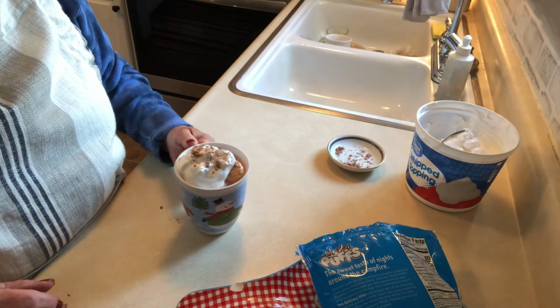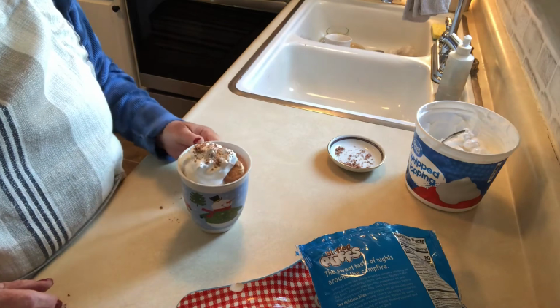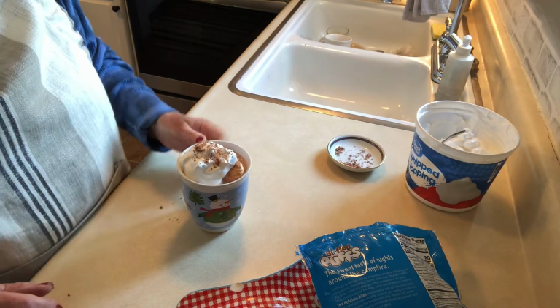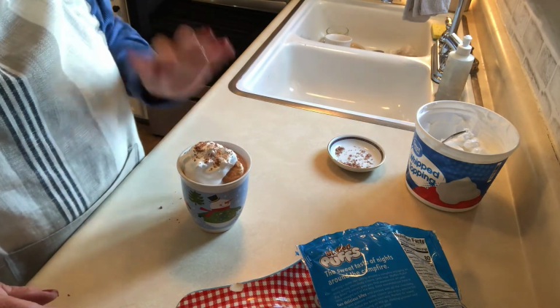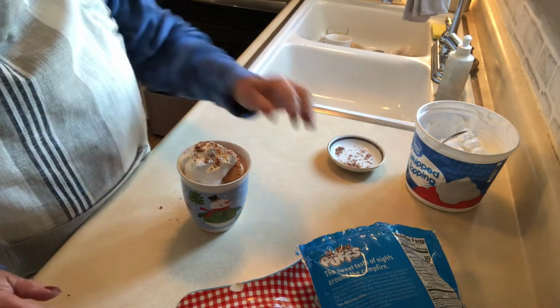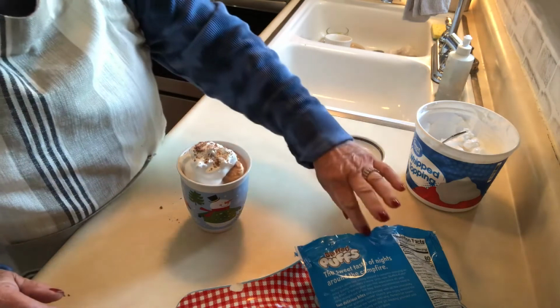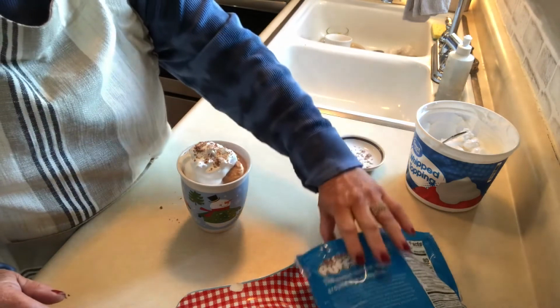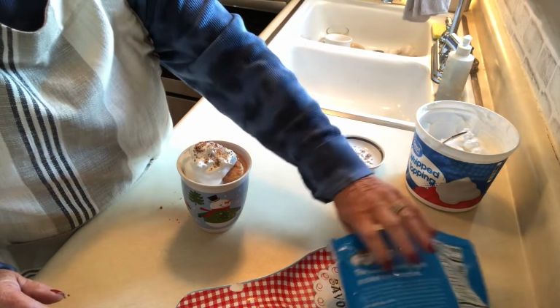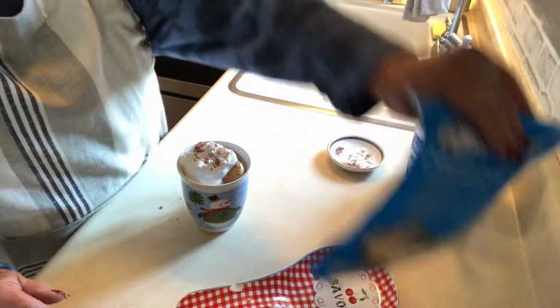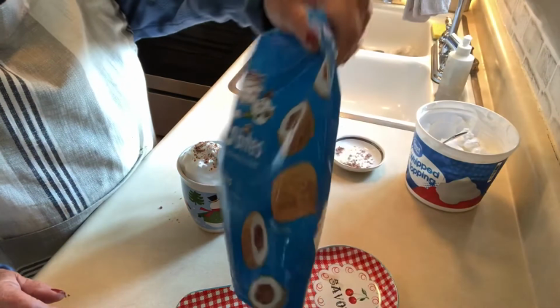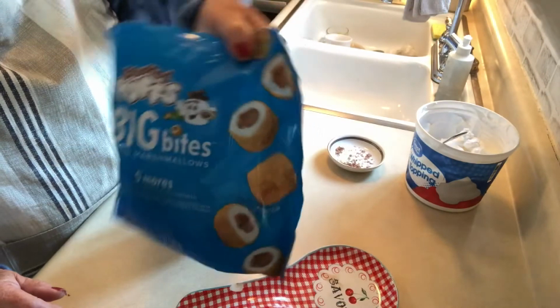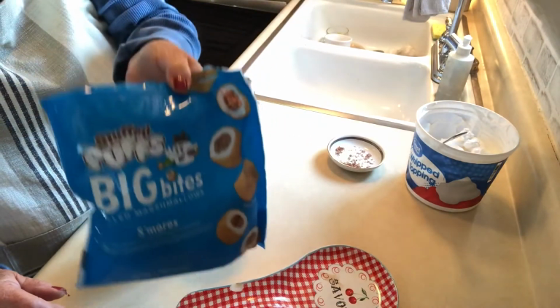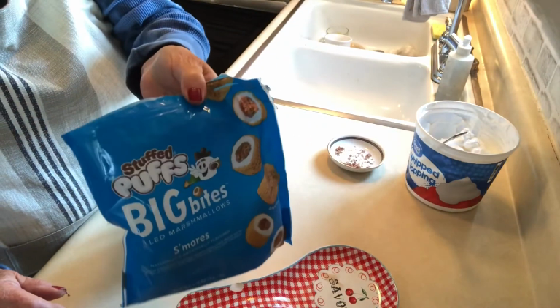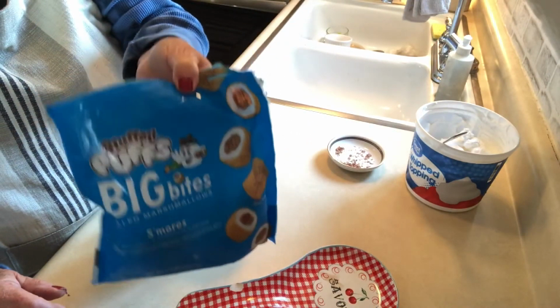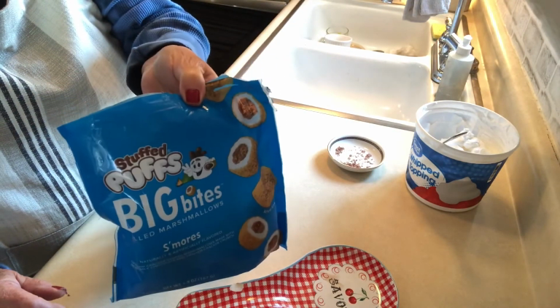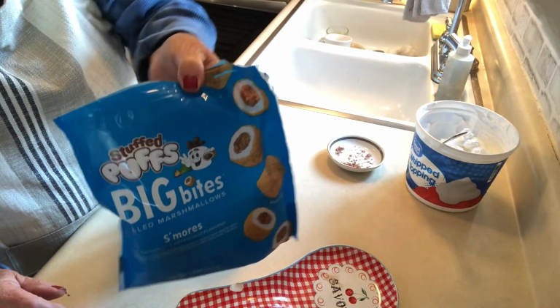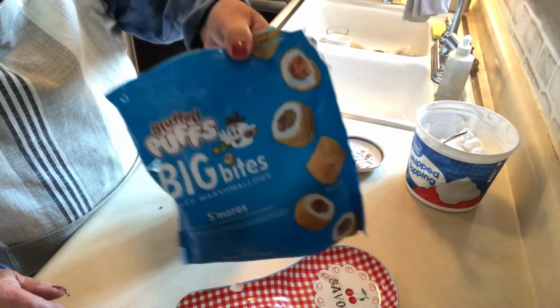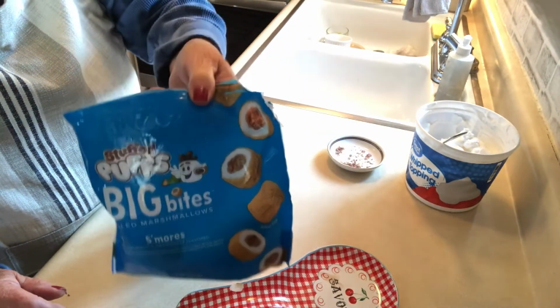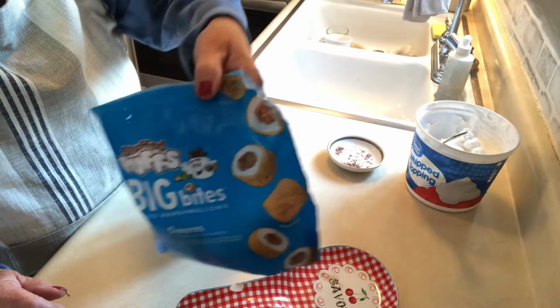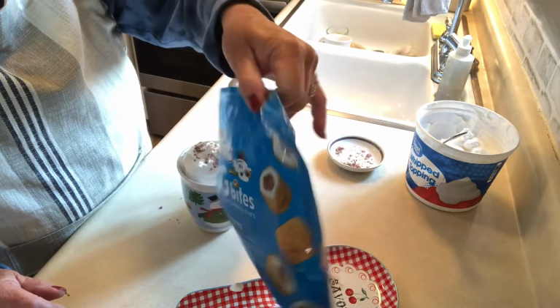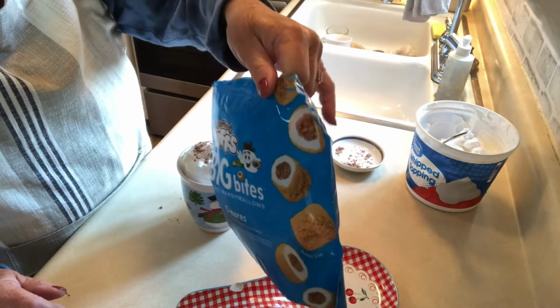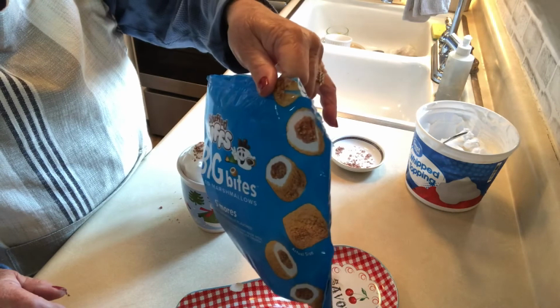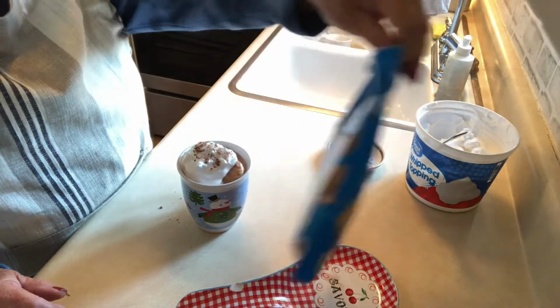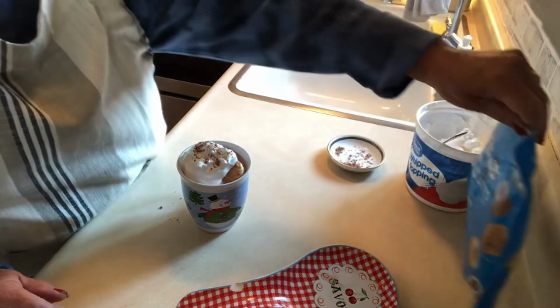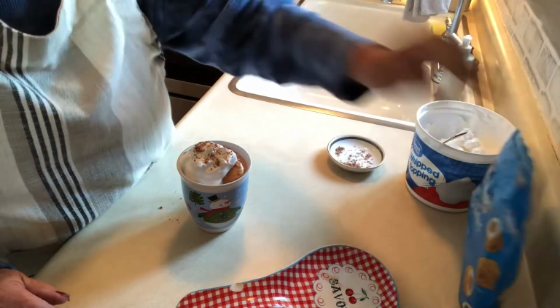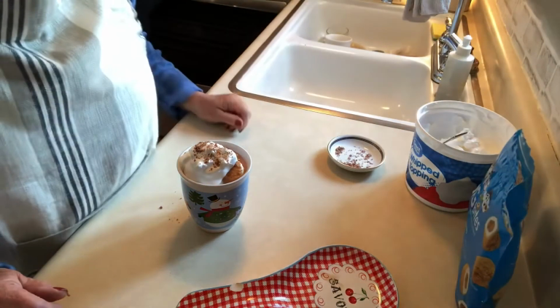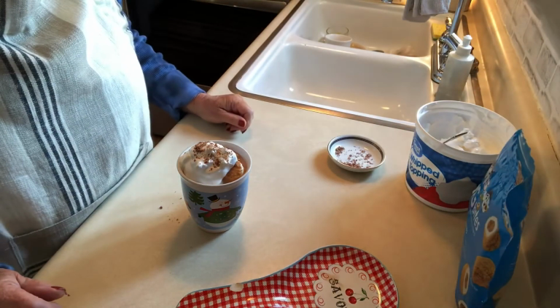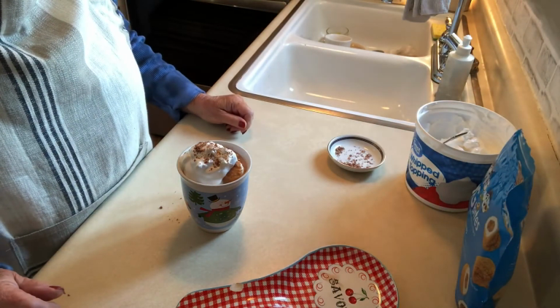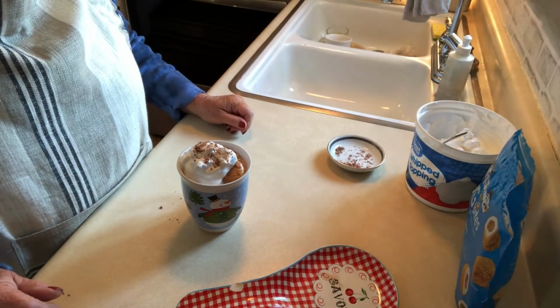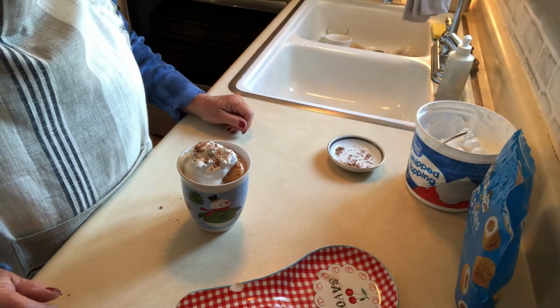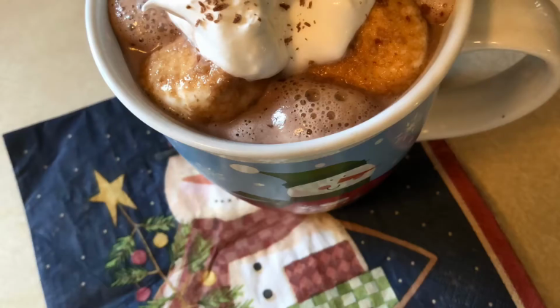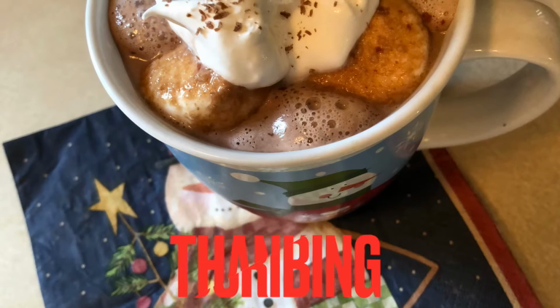Thanks so much for coming into my kitchen. I hope that you will try these — I hope that you will go to Walmart and find these for a dollar. How perfect are these? We'll see you next time!